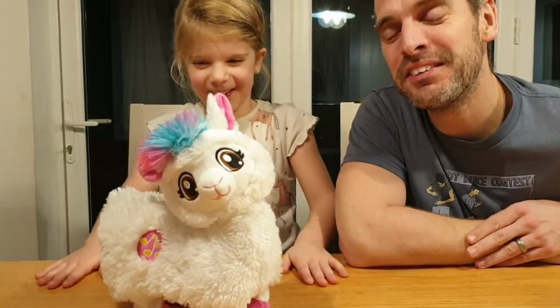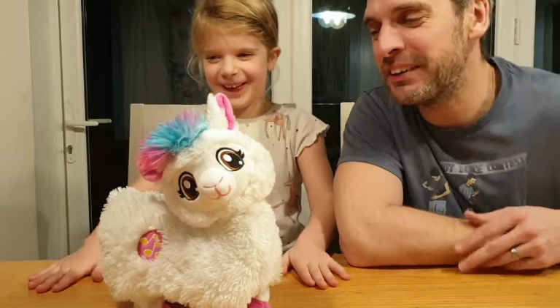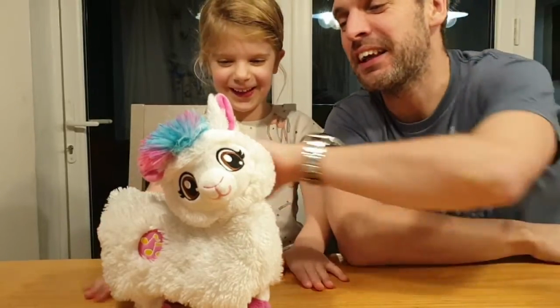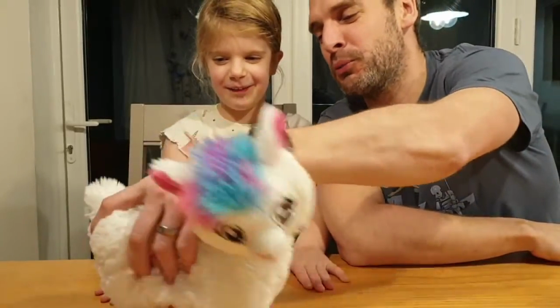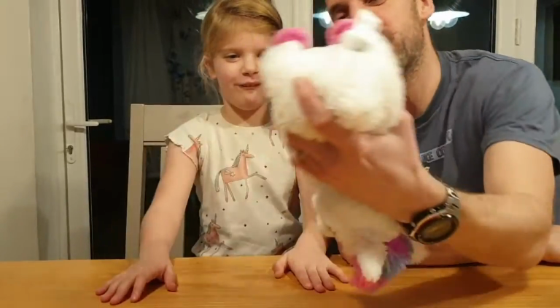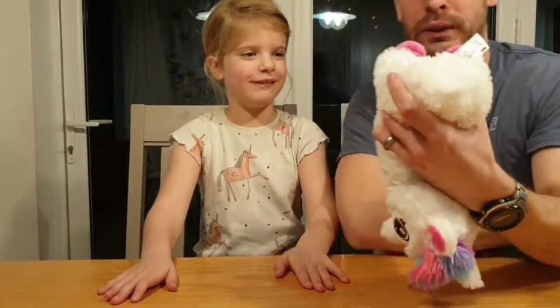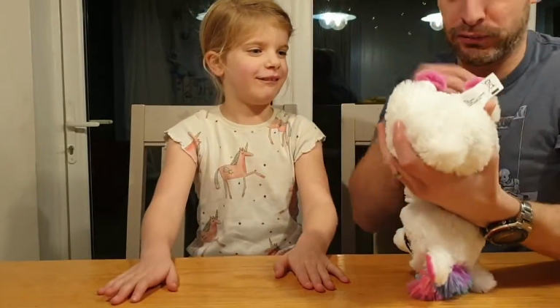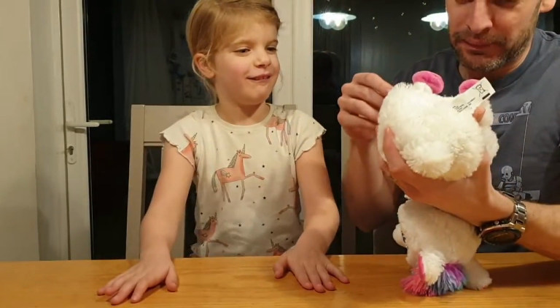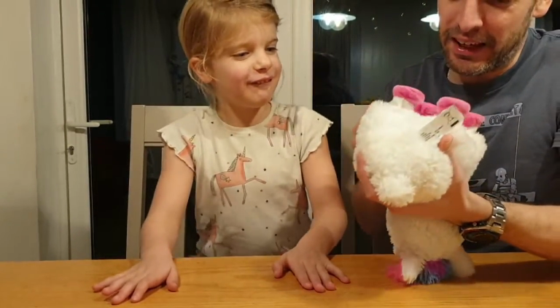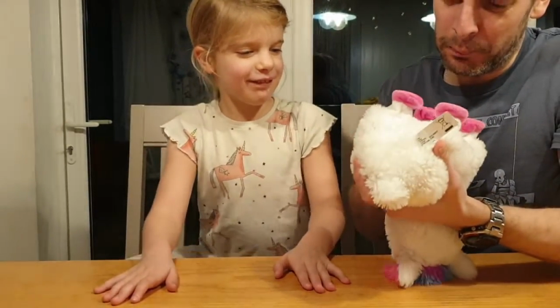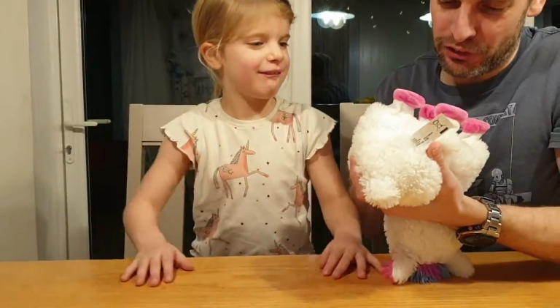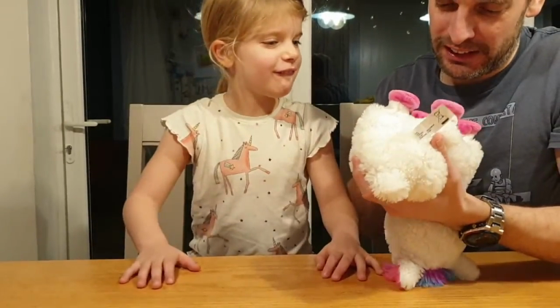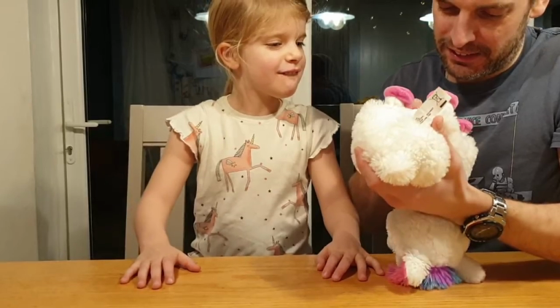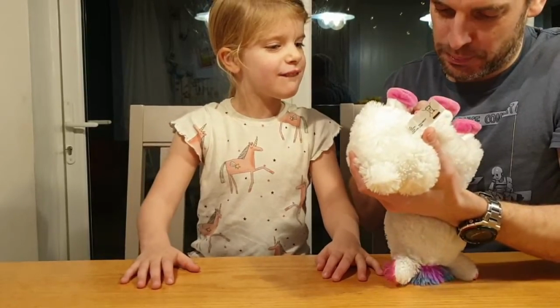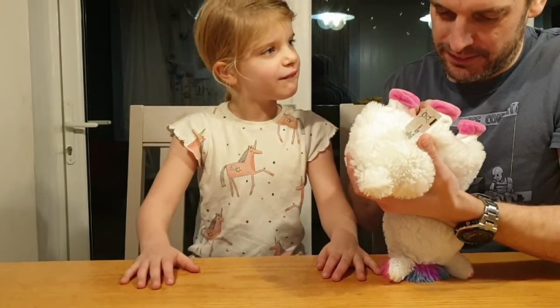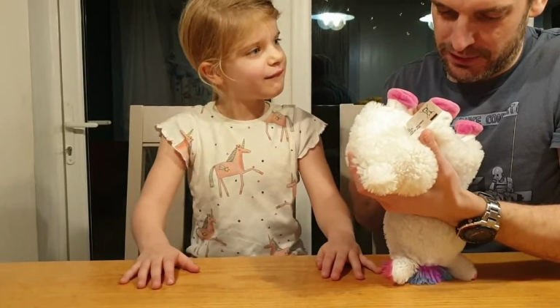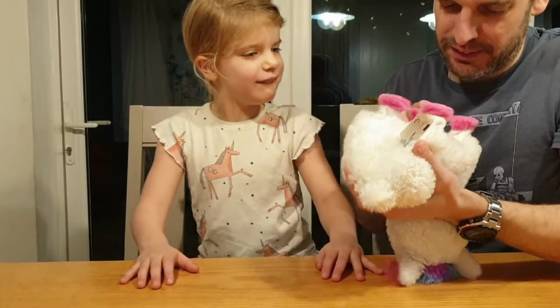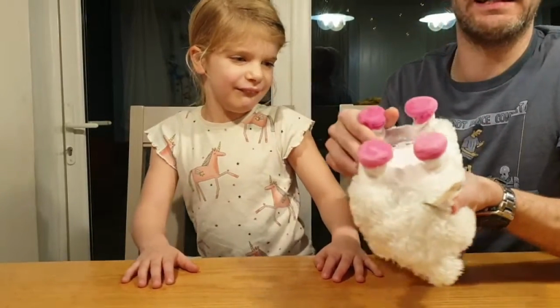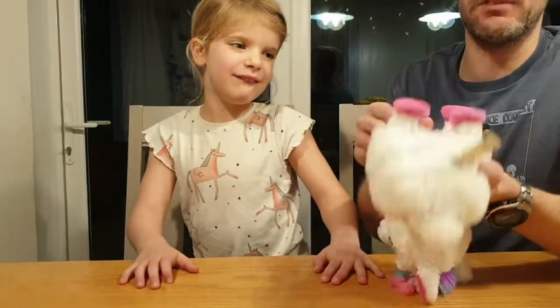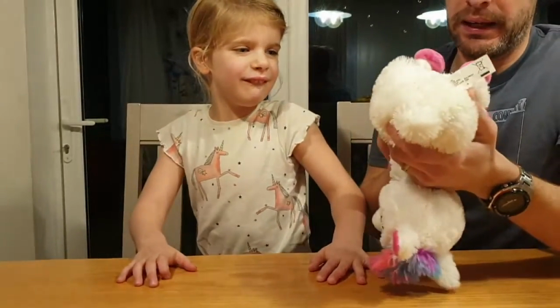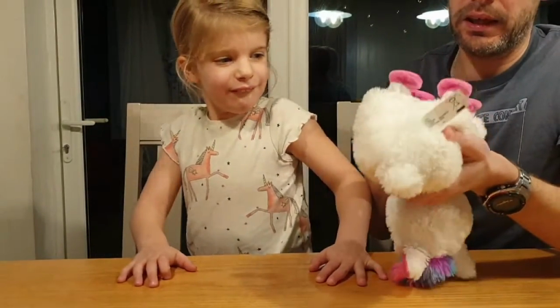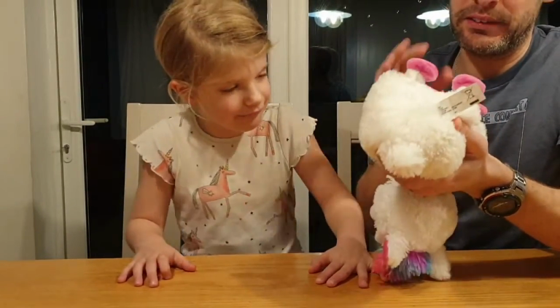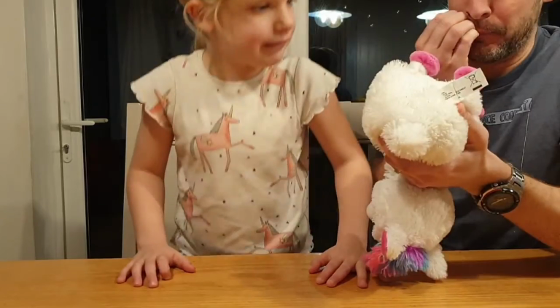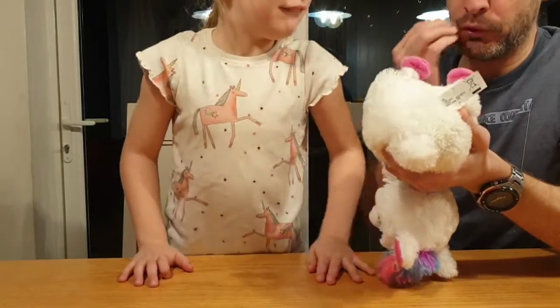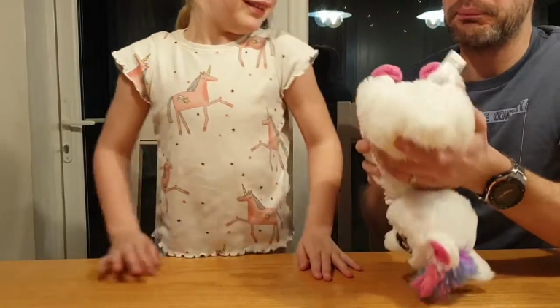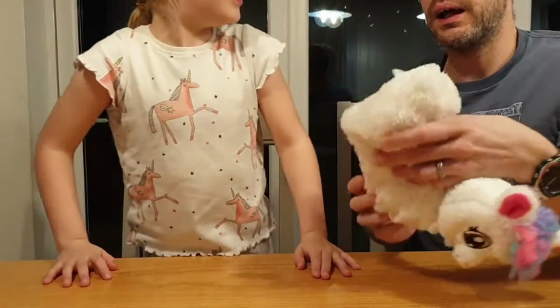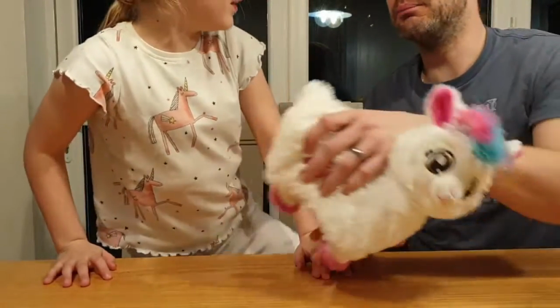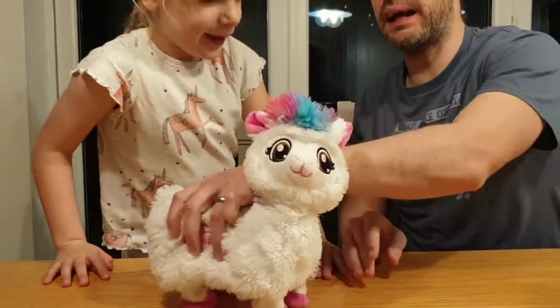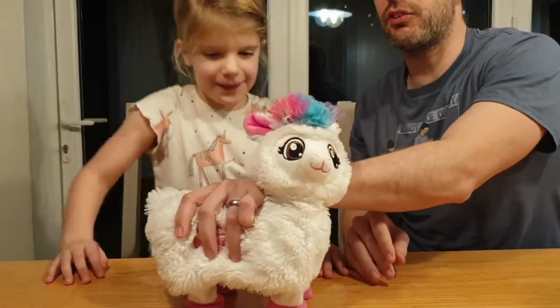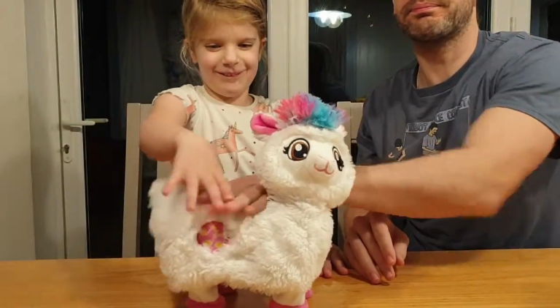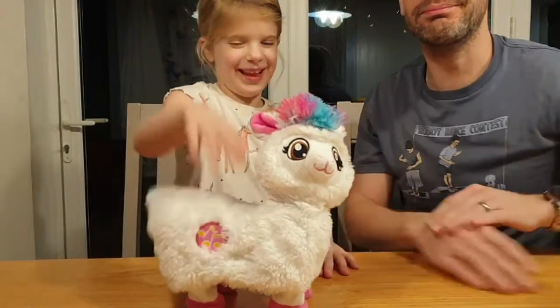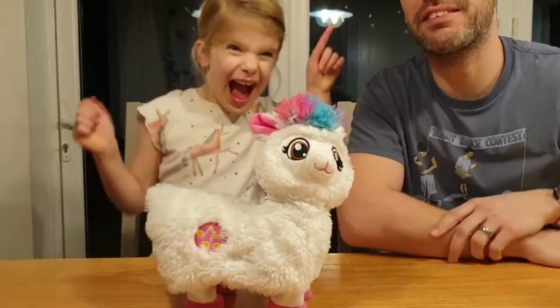The only thing I suppose that we should say is what battery does it take? It takes AA's — double A's sorry — four of them. And that's it.